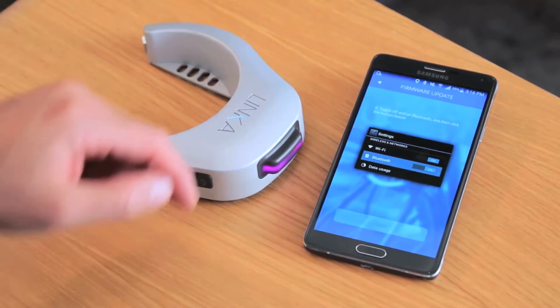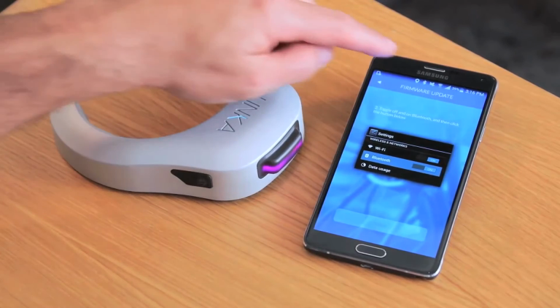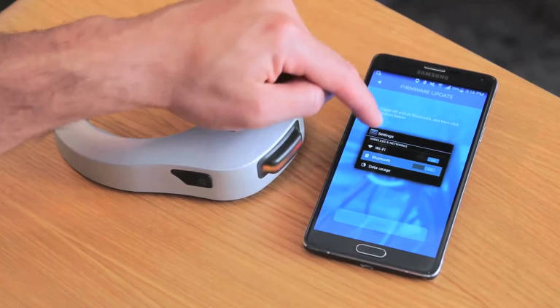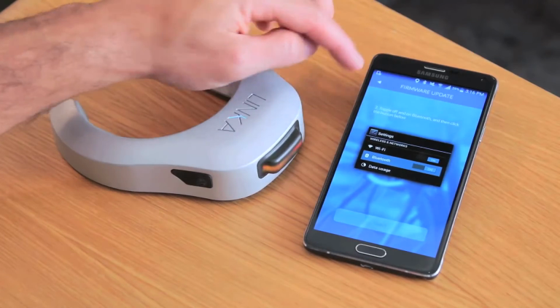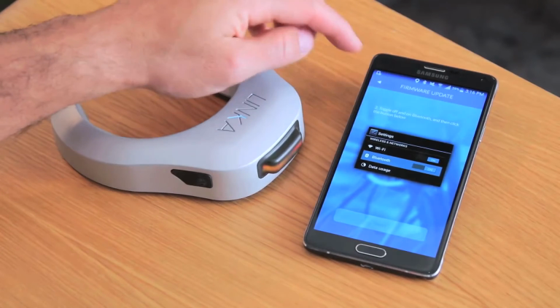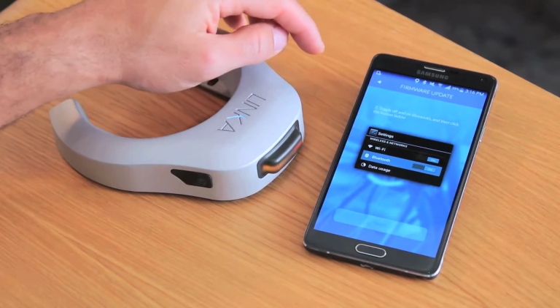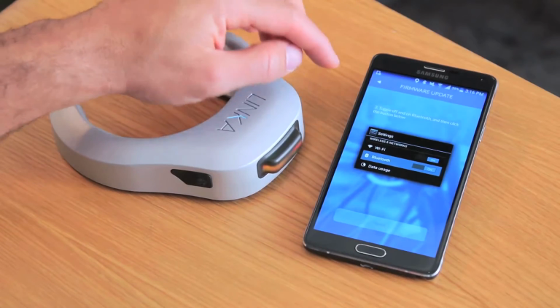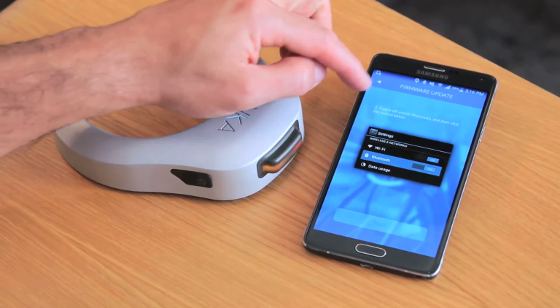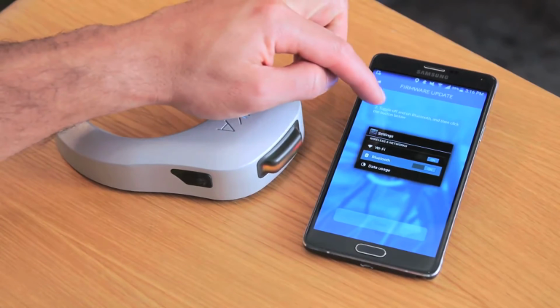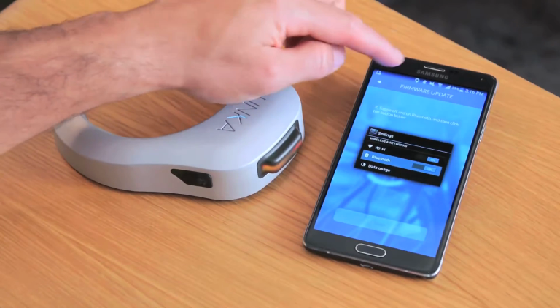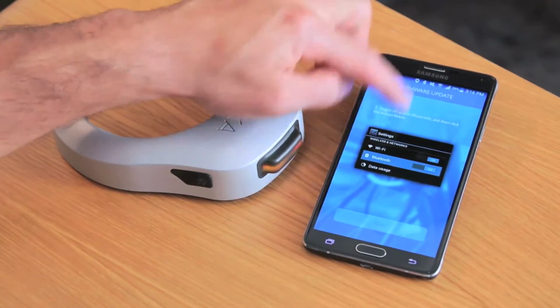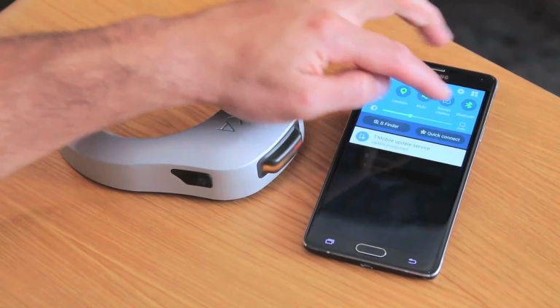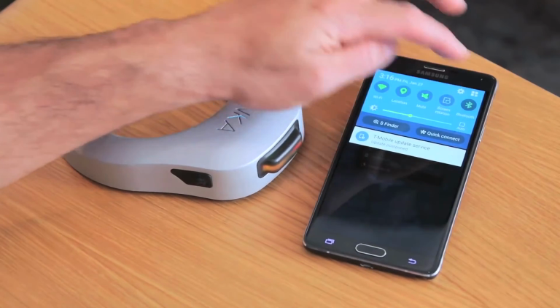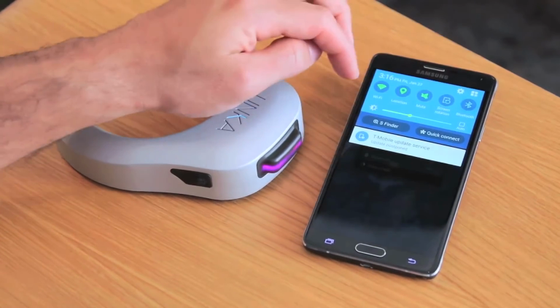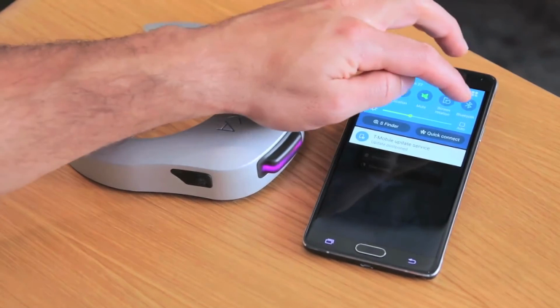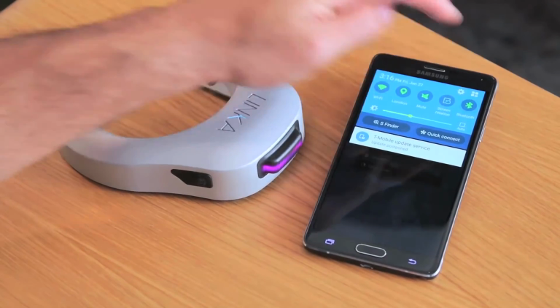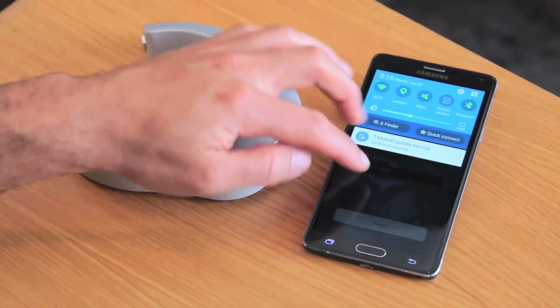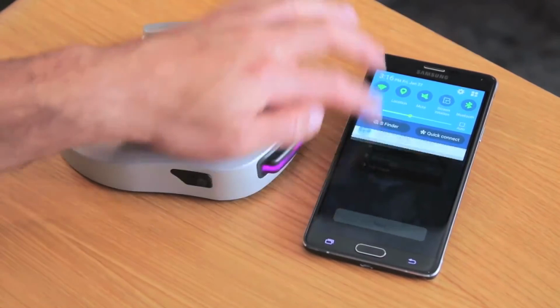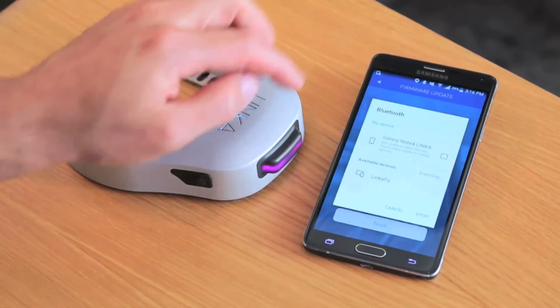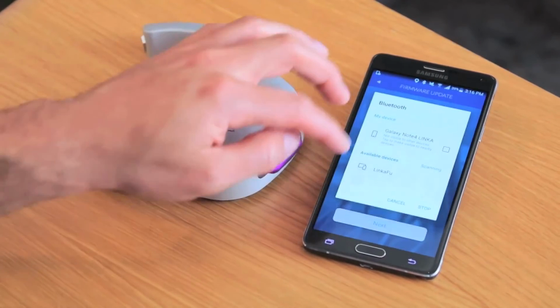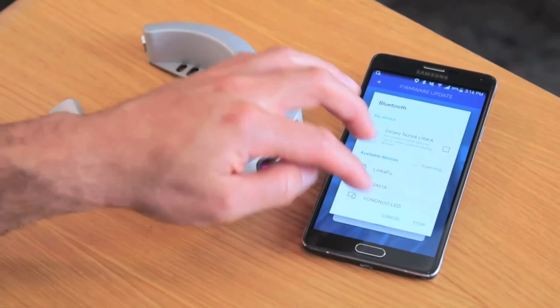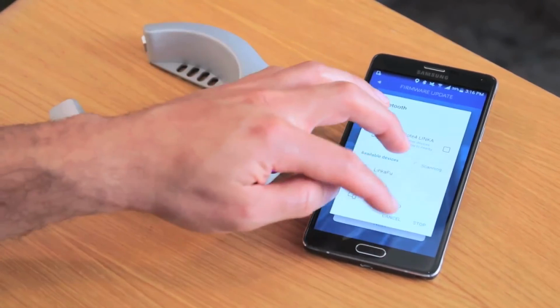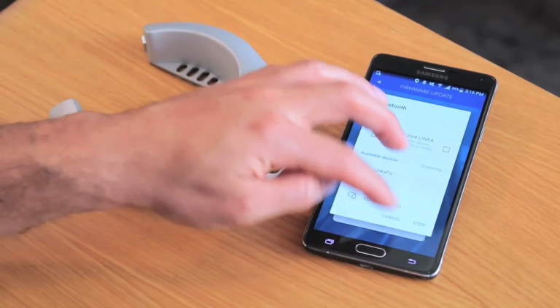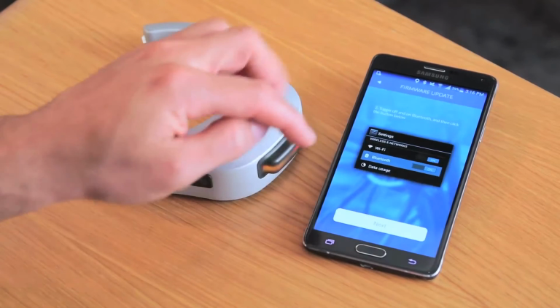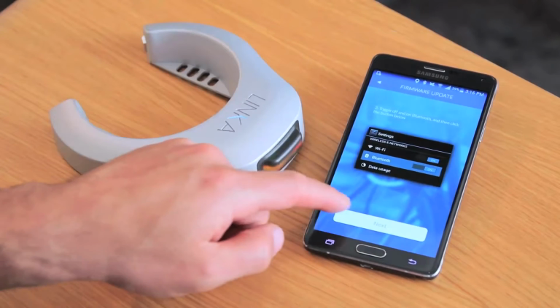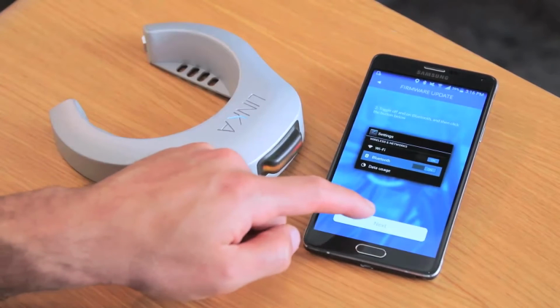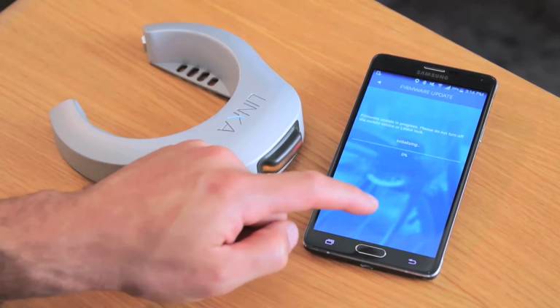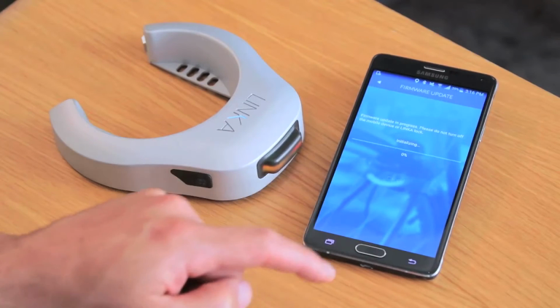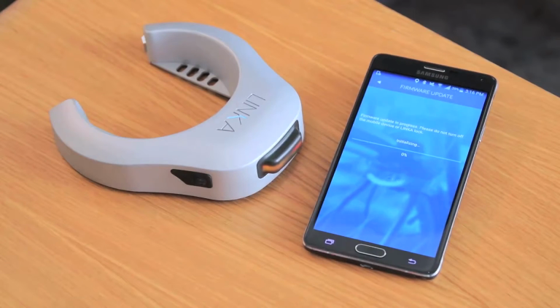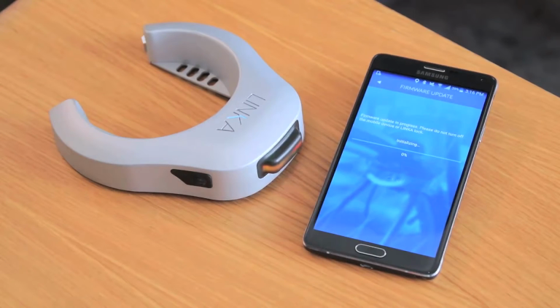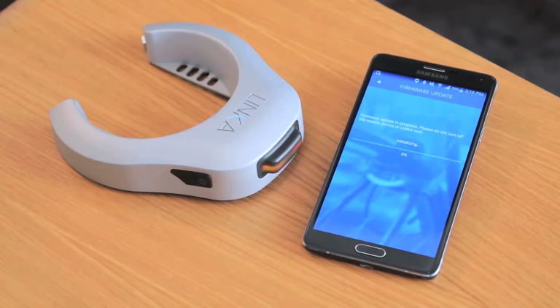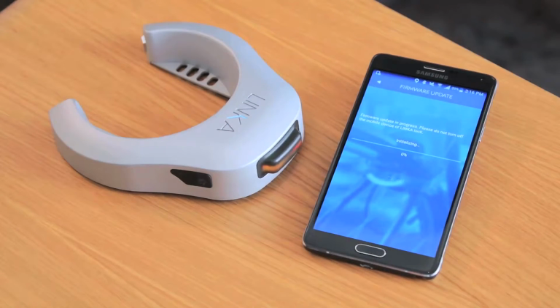Now we want to just follow what the instructions are on the screen. They want us to turn the Bluetooth off and then turn it back on again, and this gives us the next step to say next and then we can initialize.